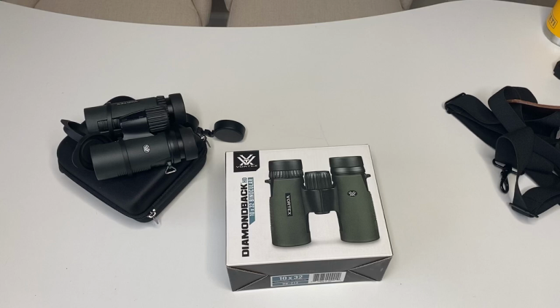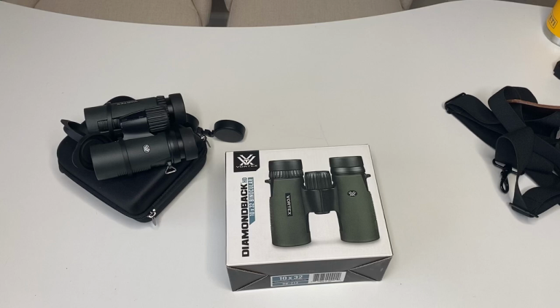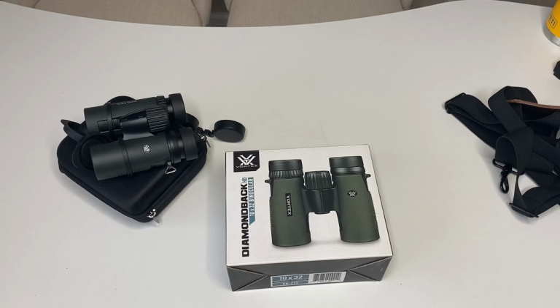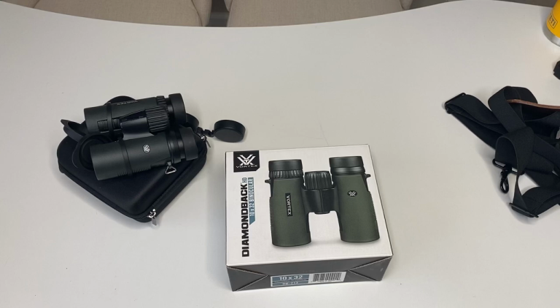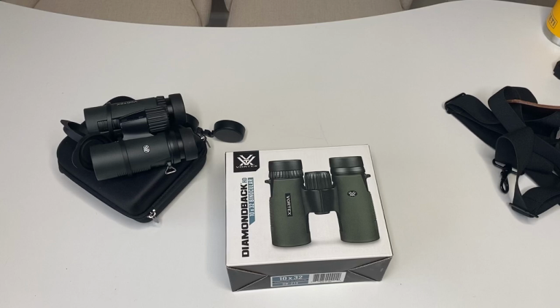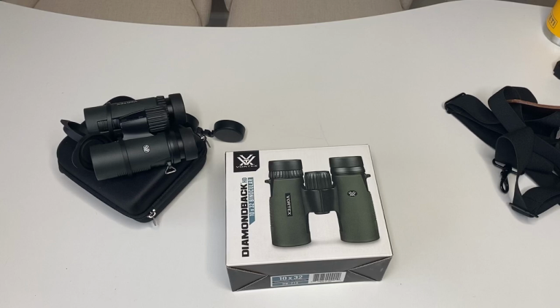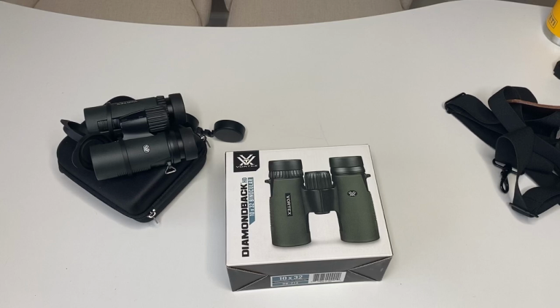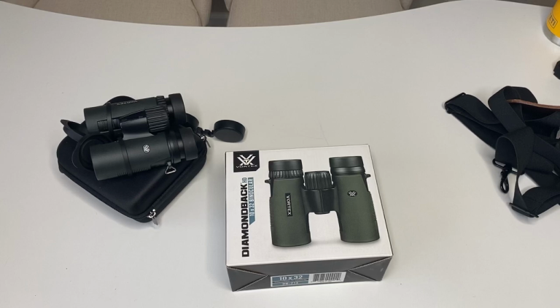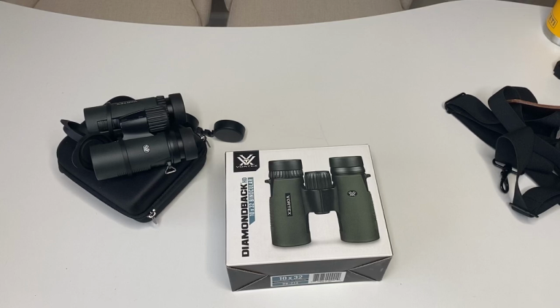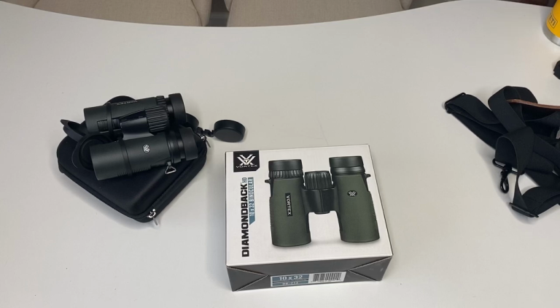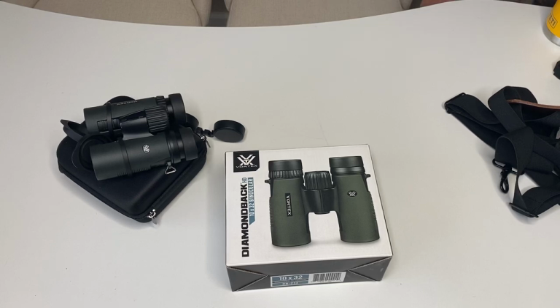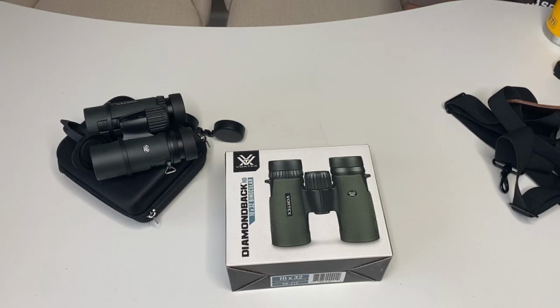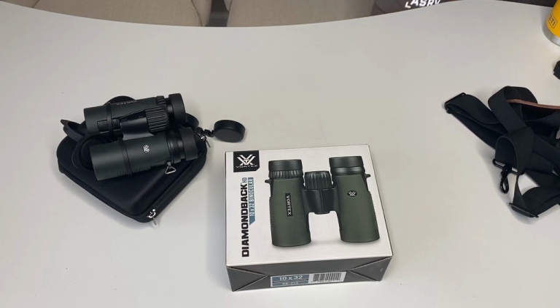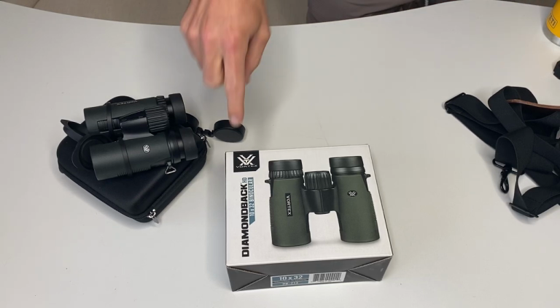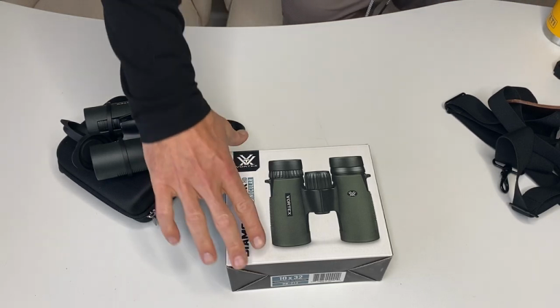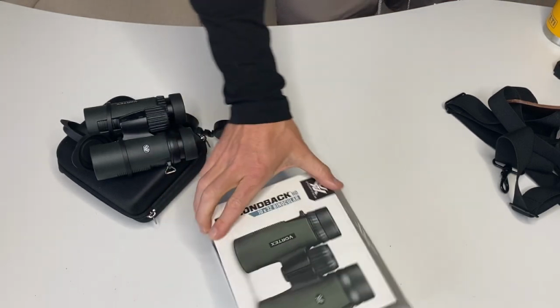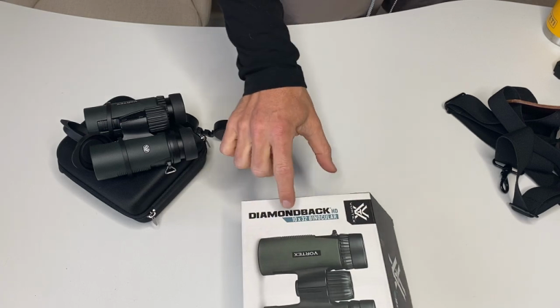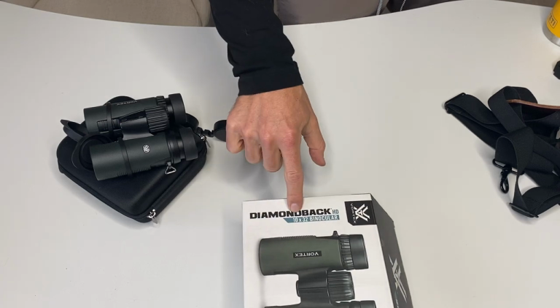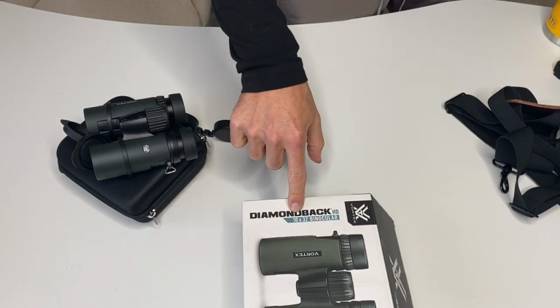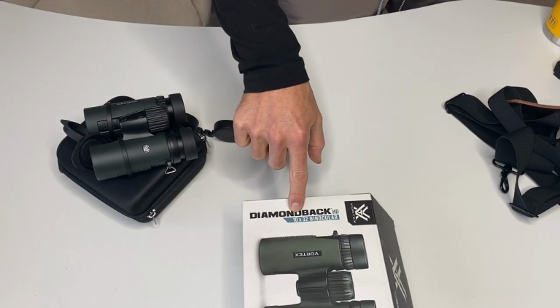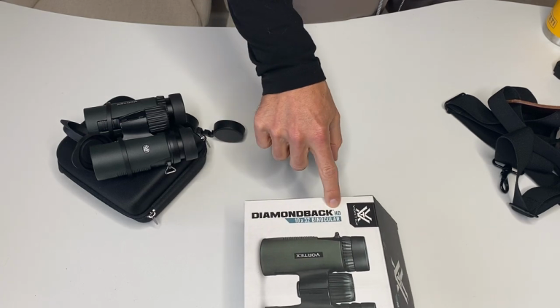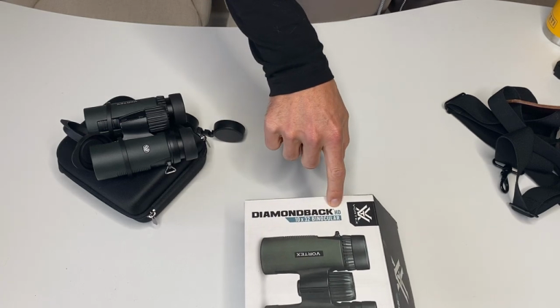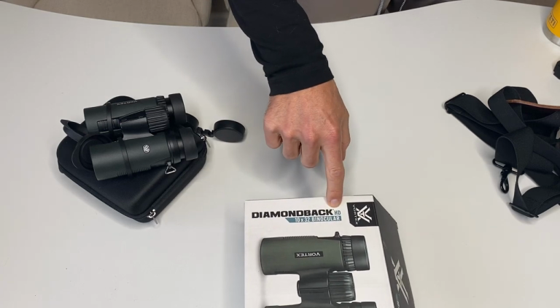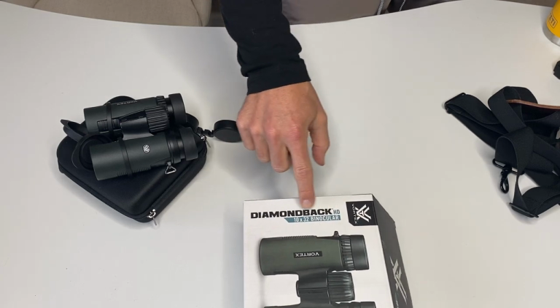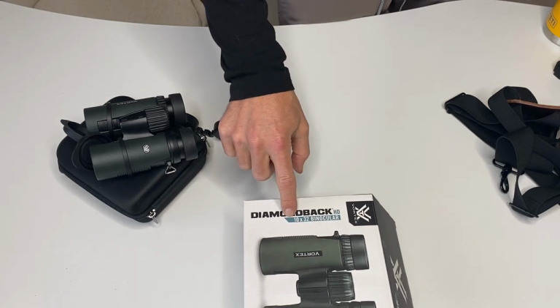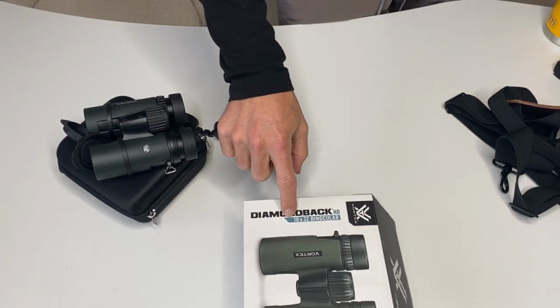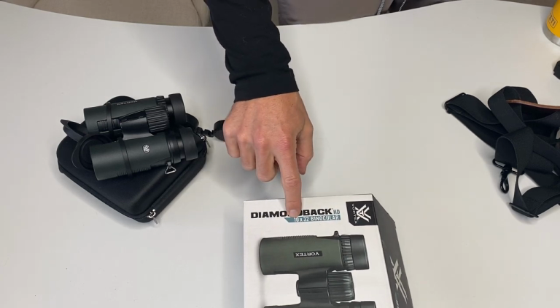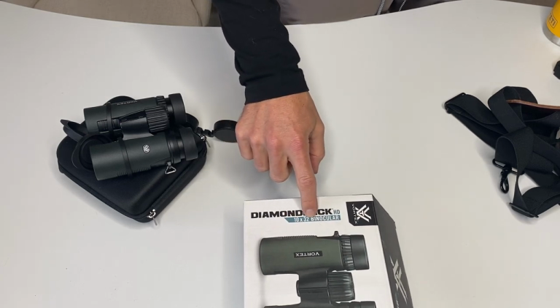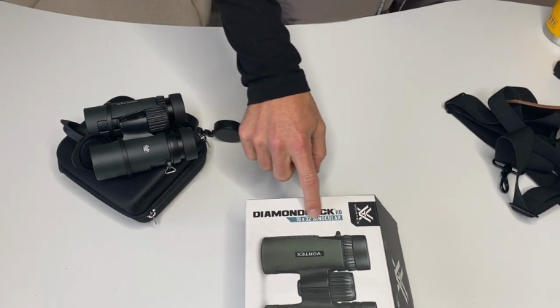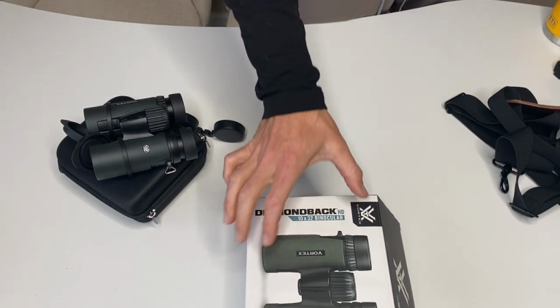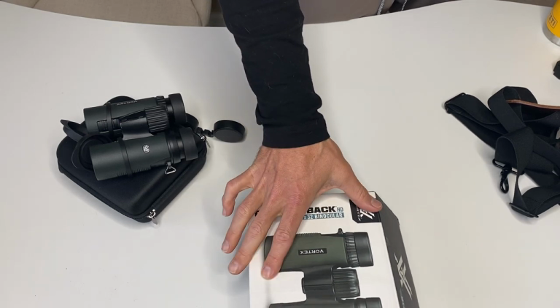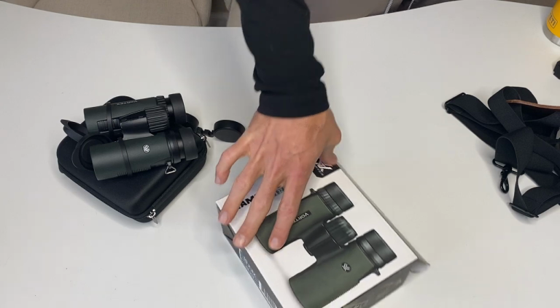This is a review of the Vortex Diamondback HD binoculars, and these are the 10x32 version.